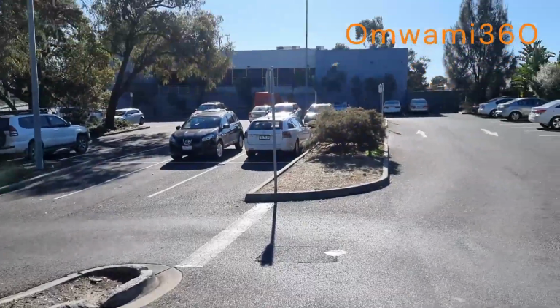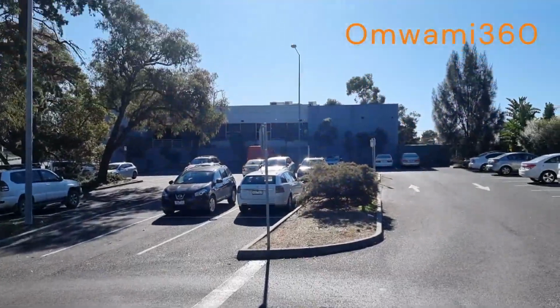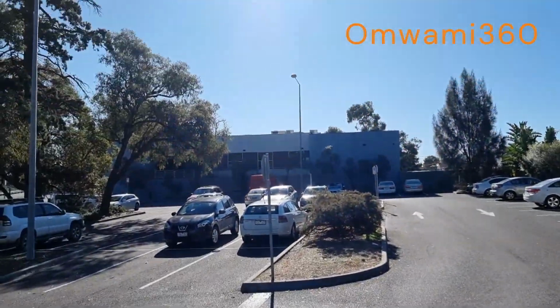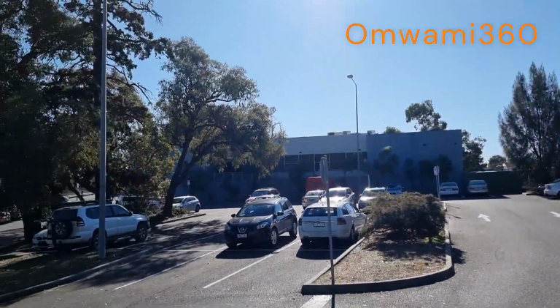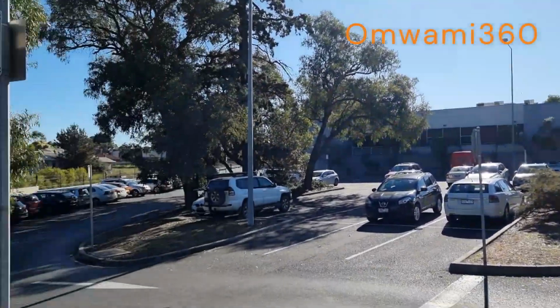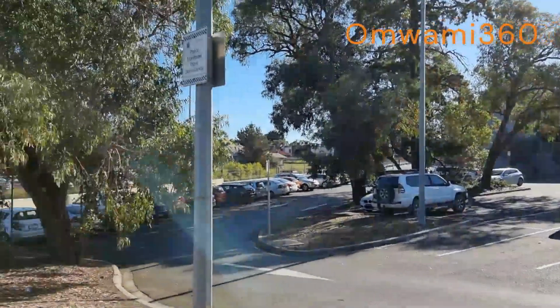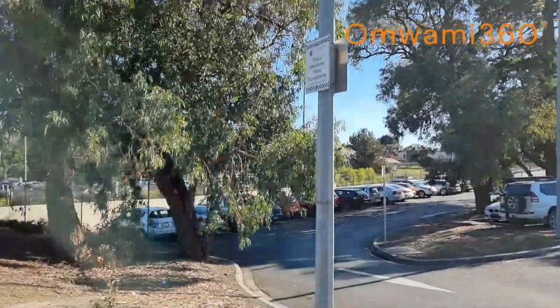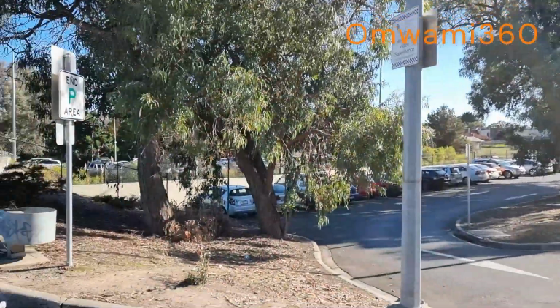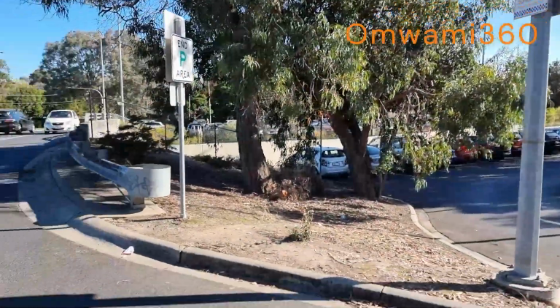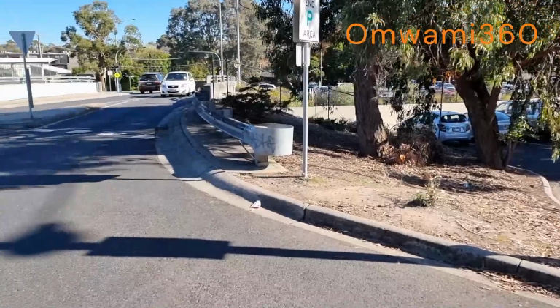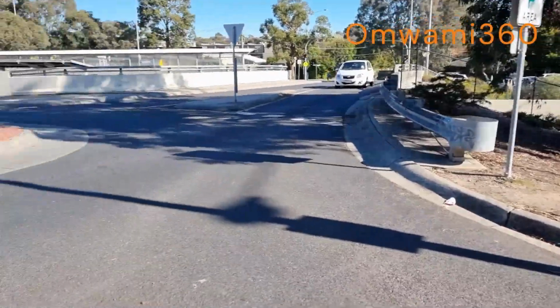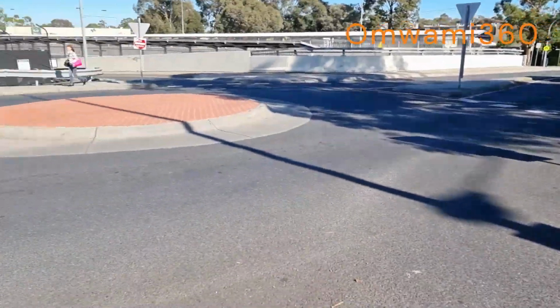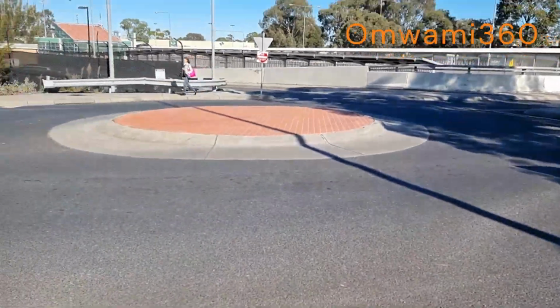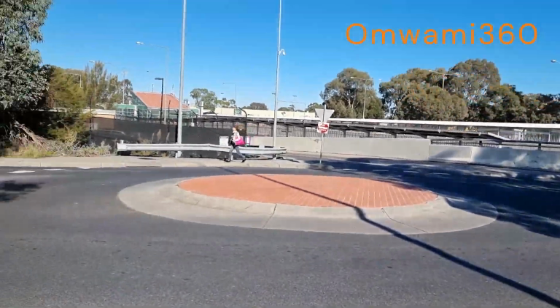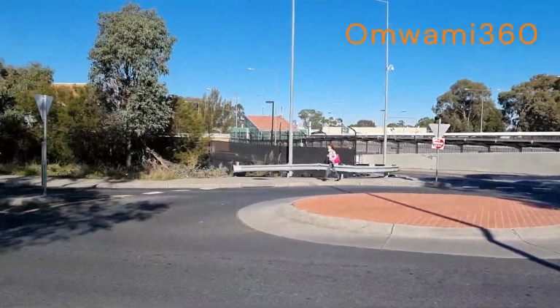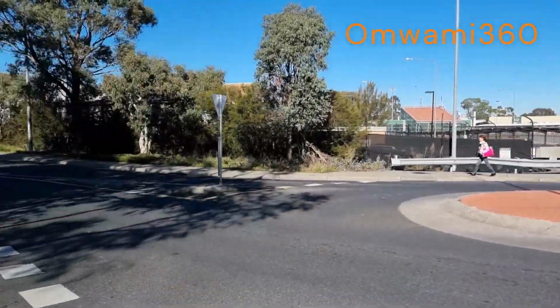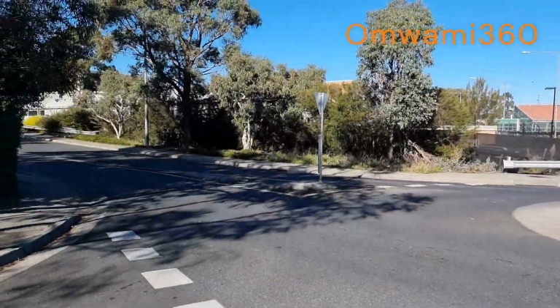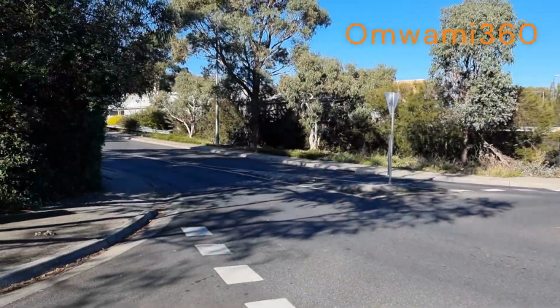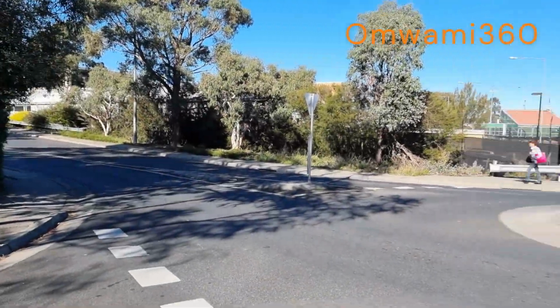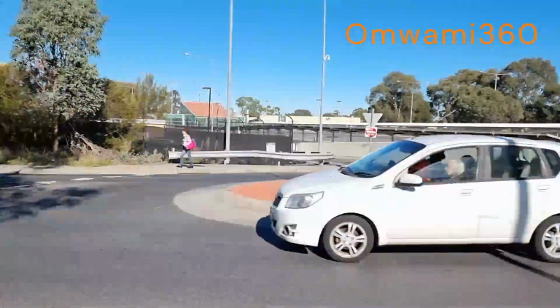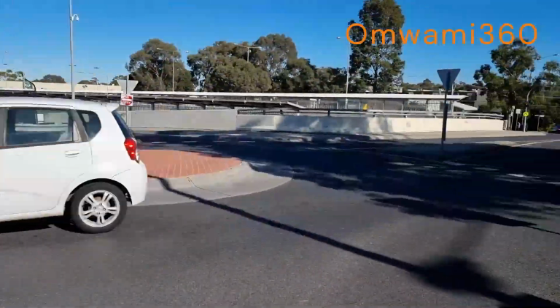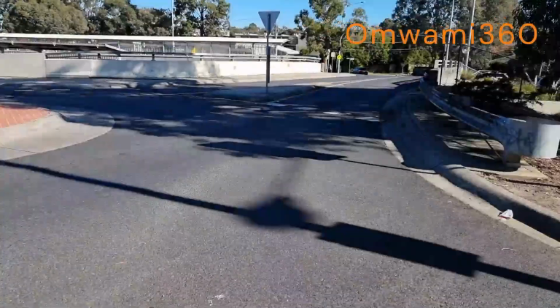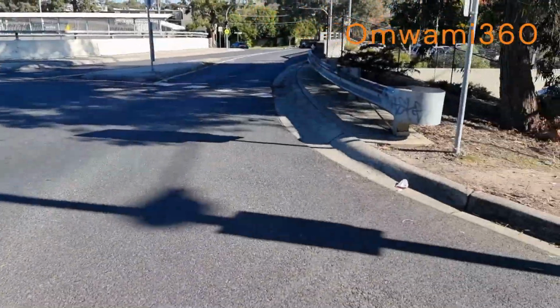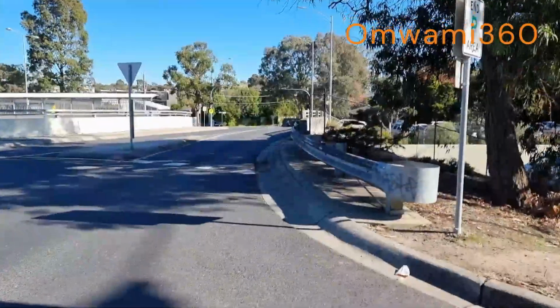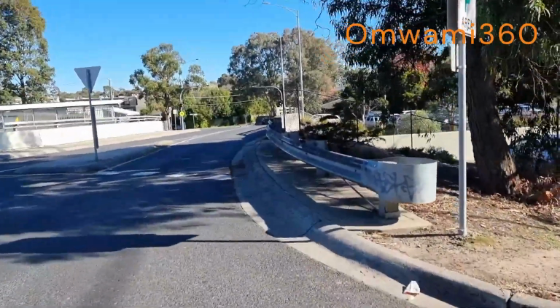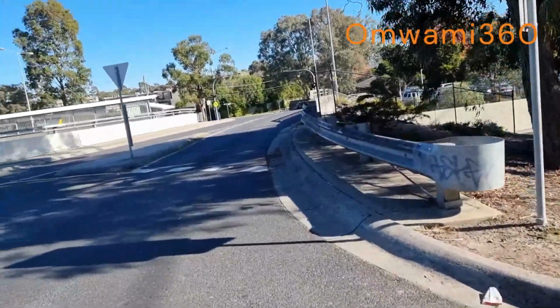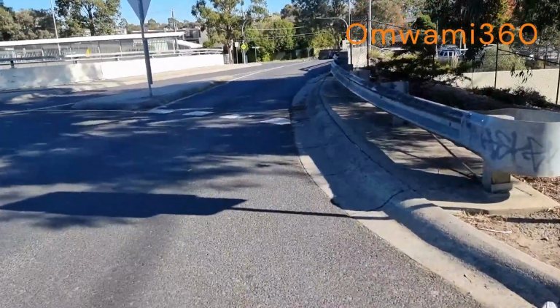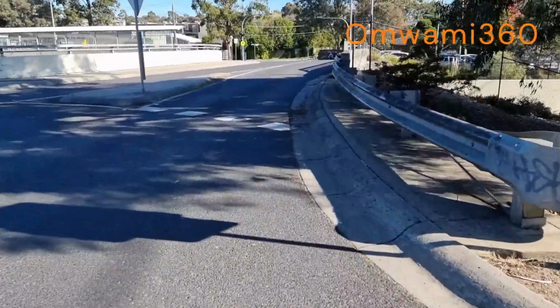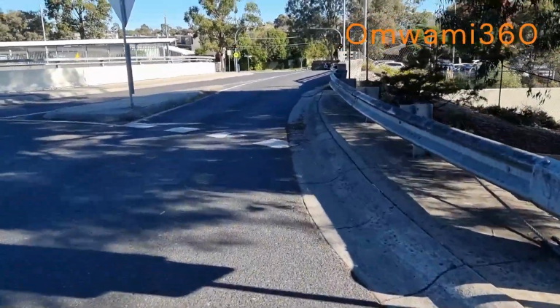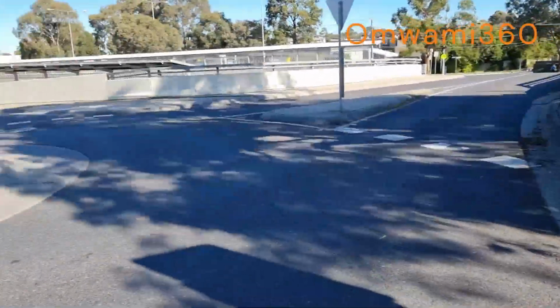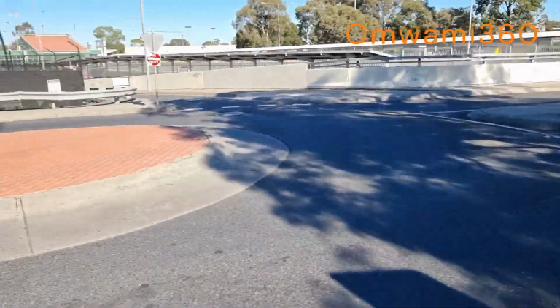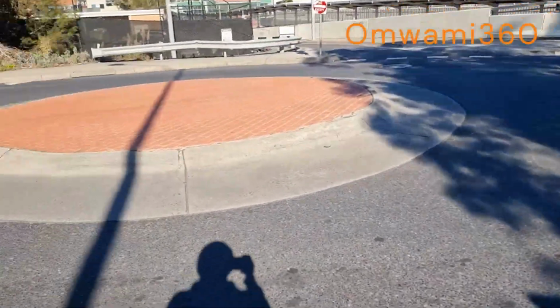So this is the parking lot. And then that's the train station, as you can see. I'll just walk this way first and show you how it looks like.